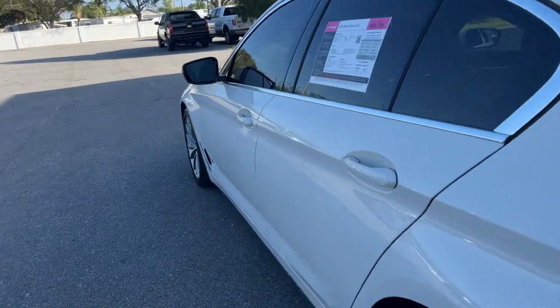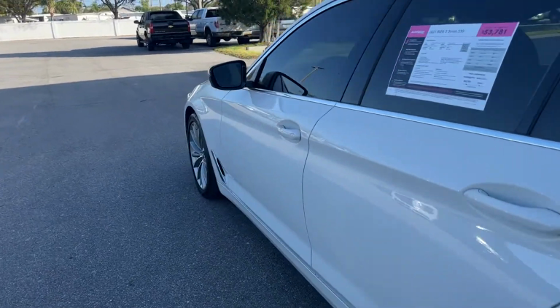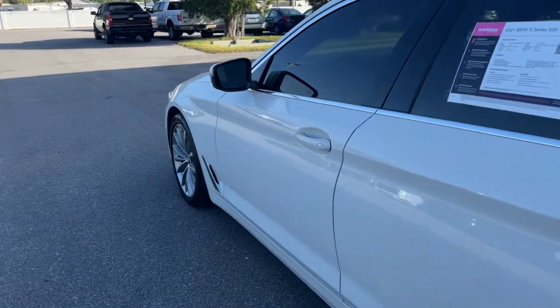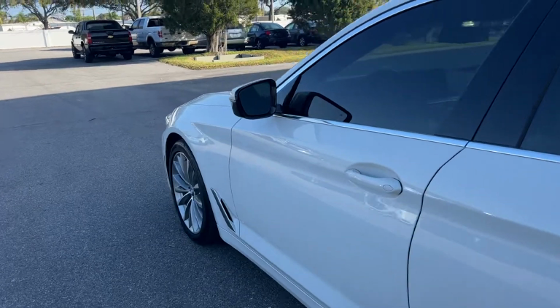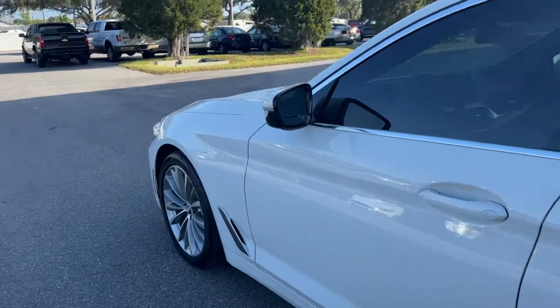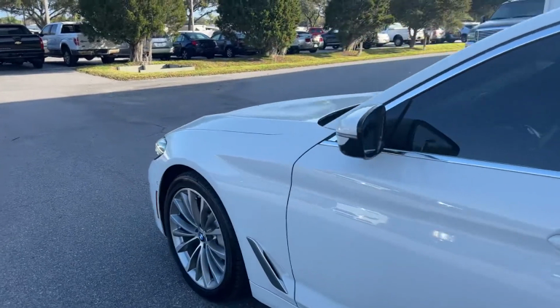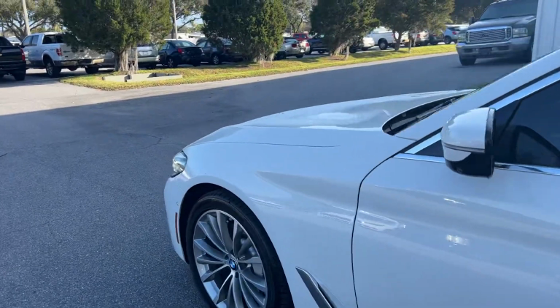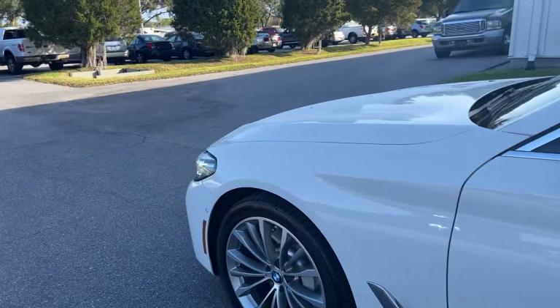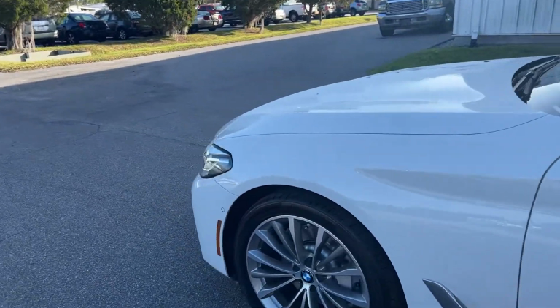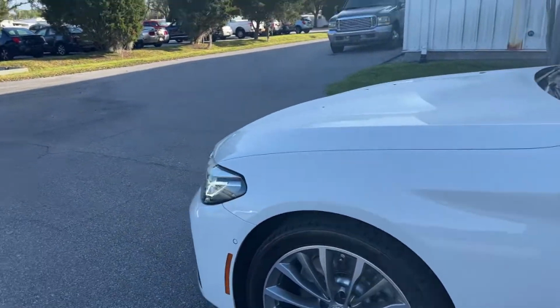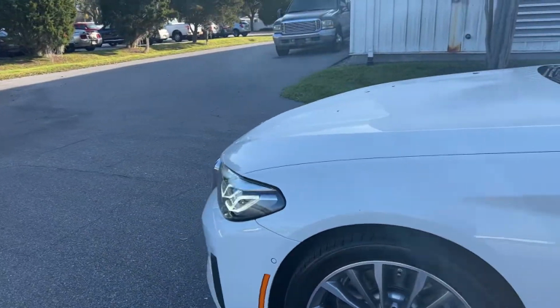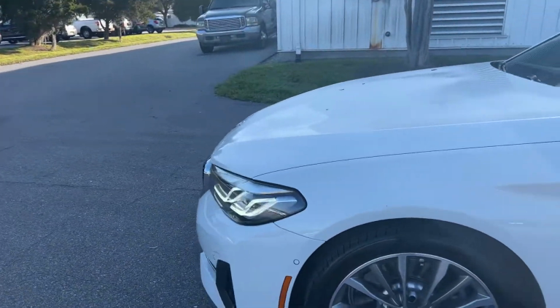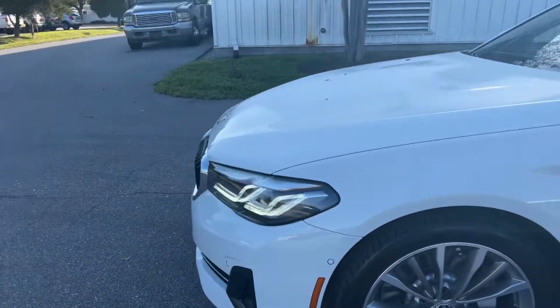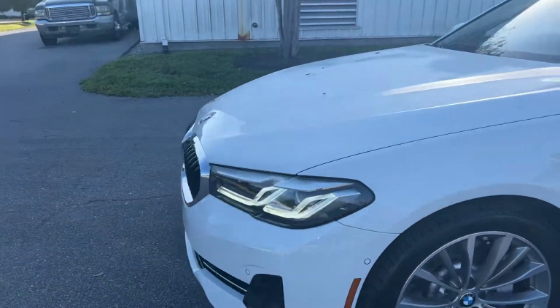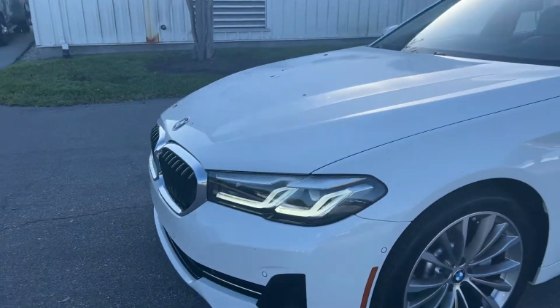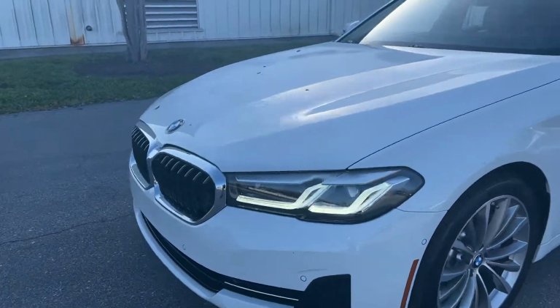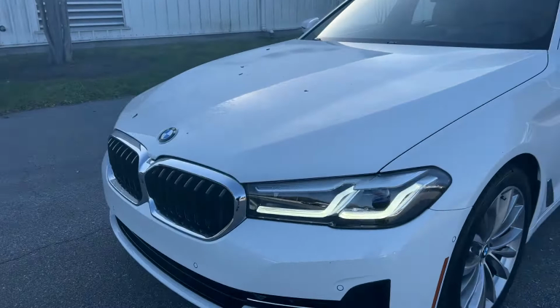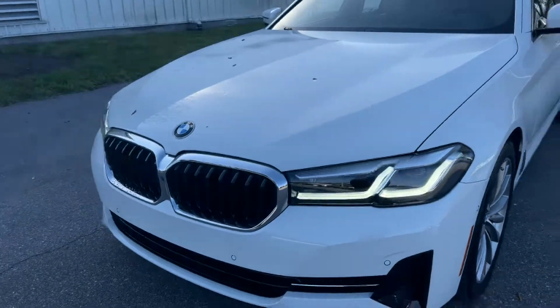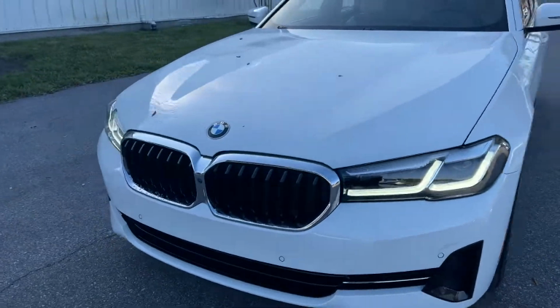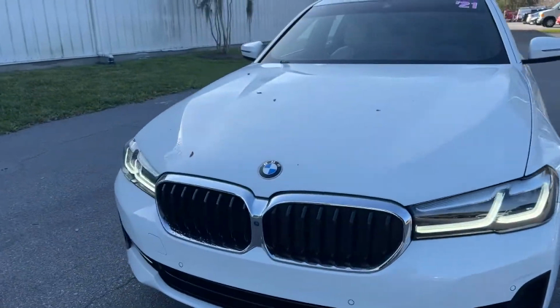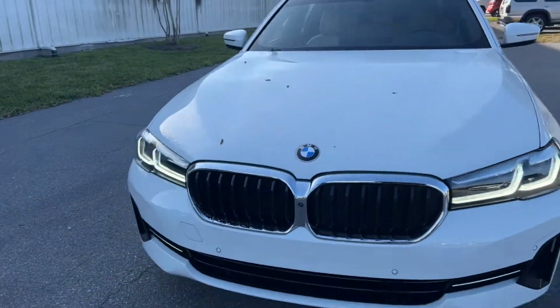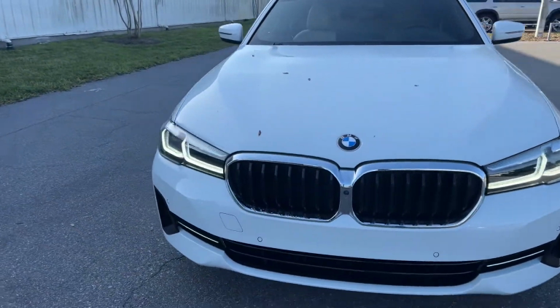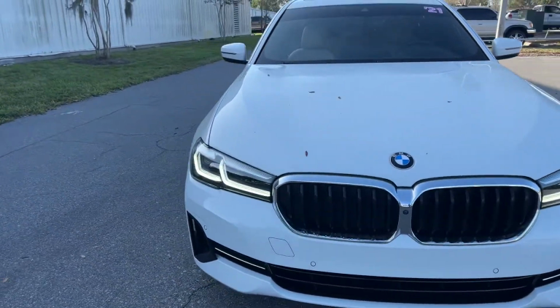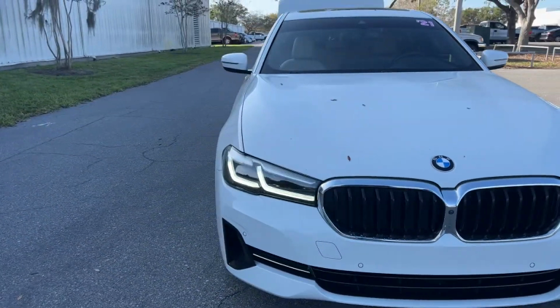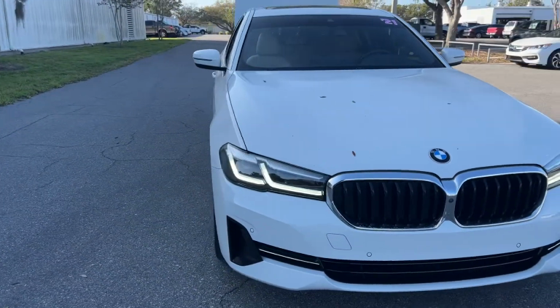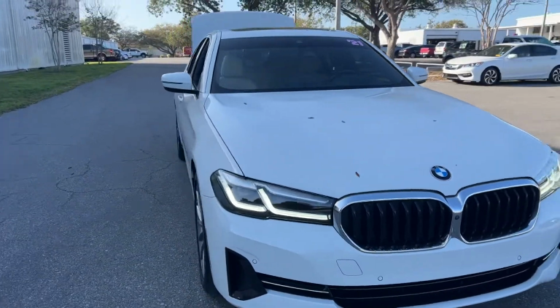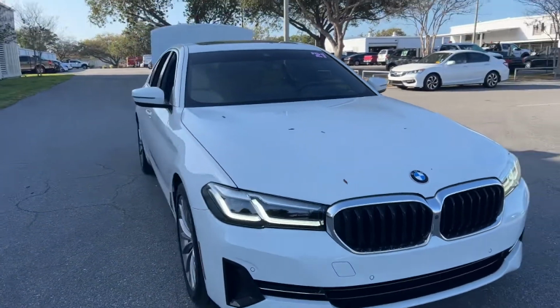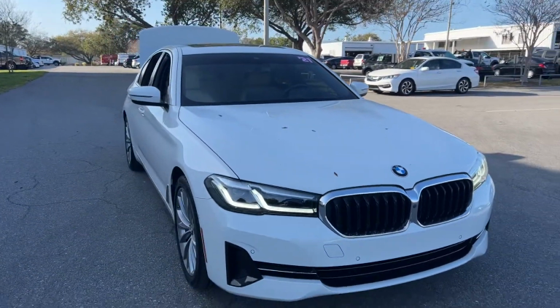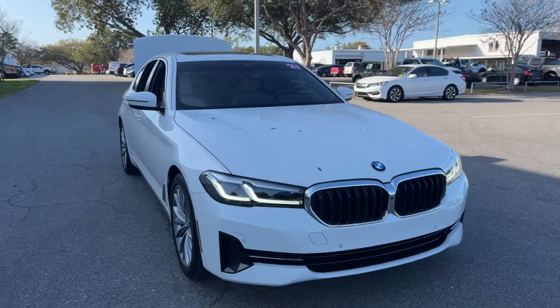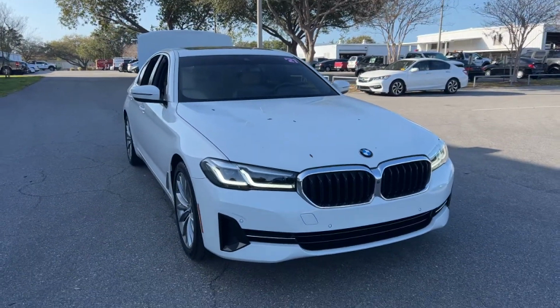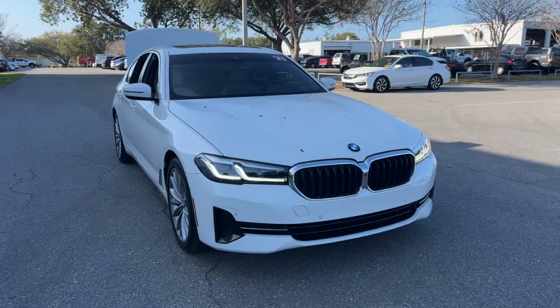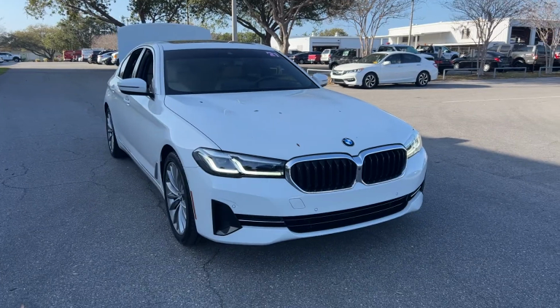This vehicle is powered by a turbocharged engine. And like all pre-owned vehicles at AutoNation Ford, it has a five-day, 250-mile money-back guarantee.